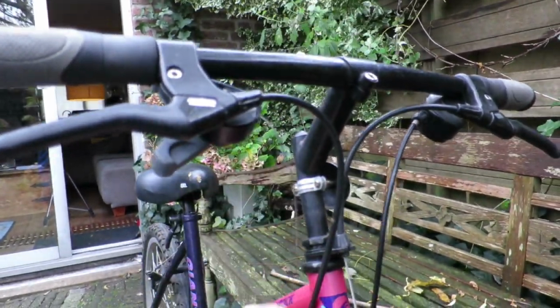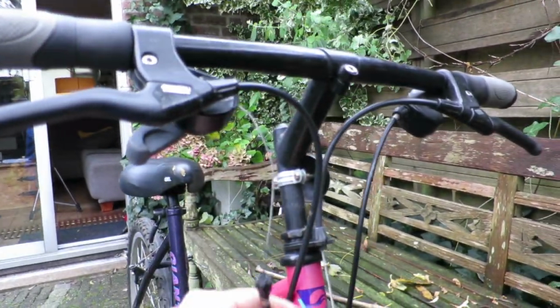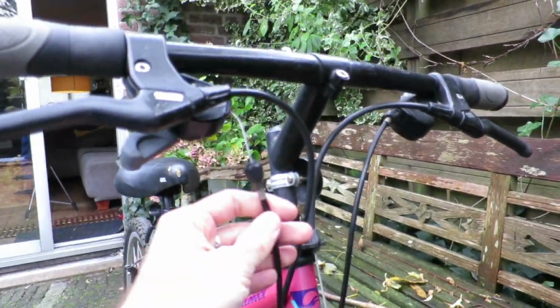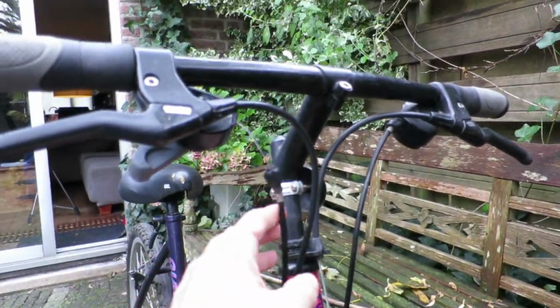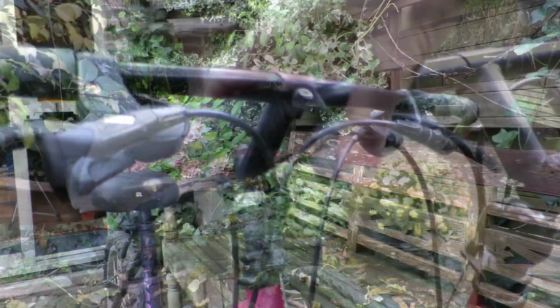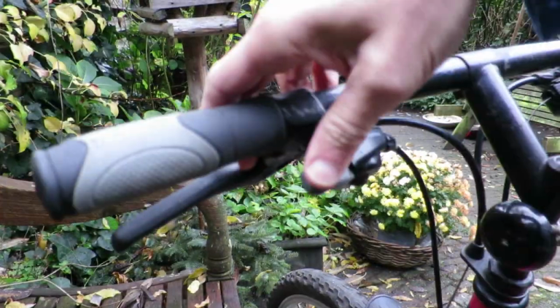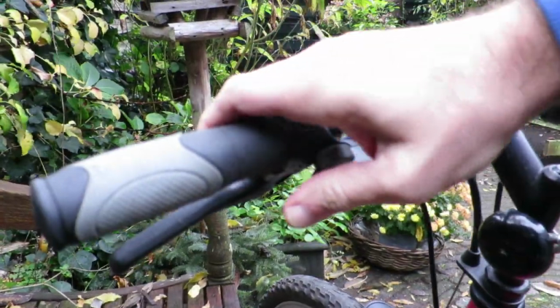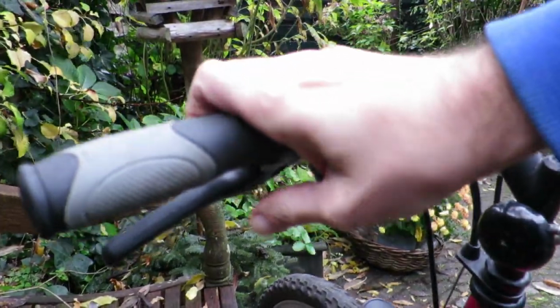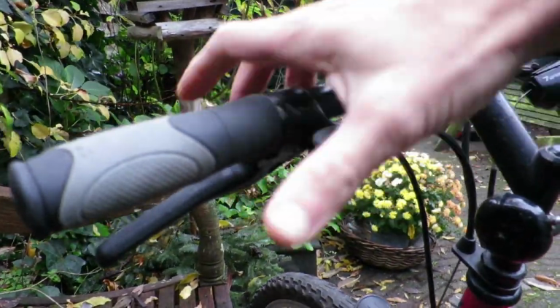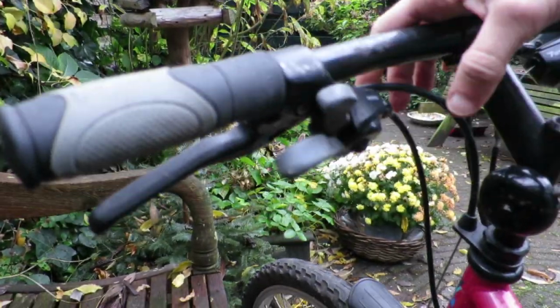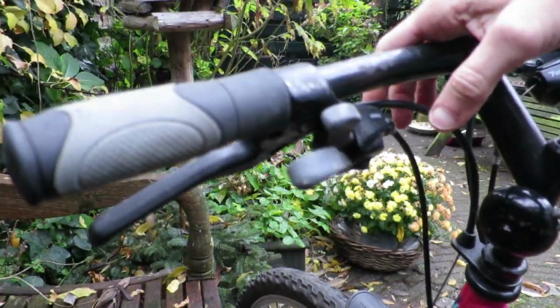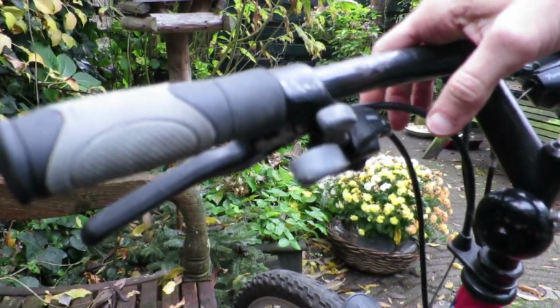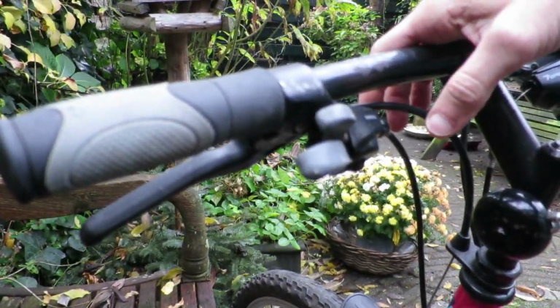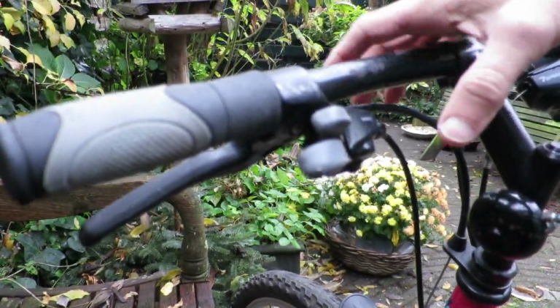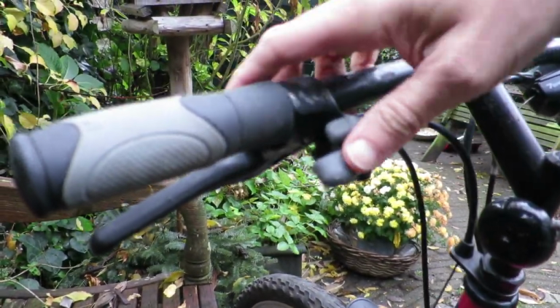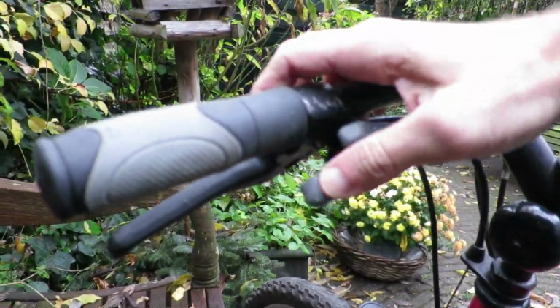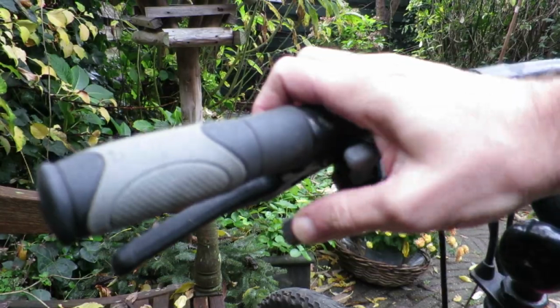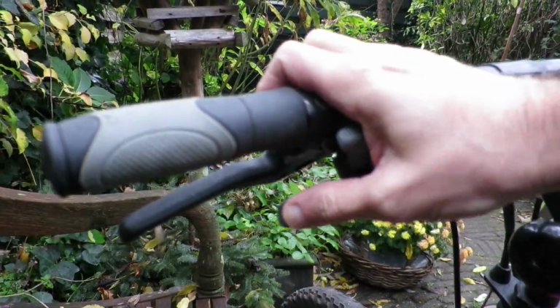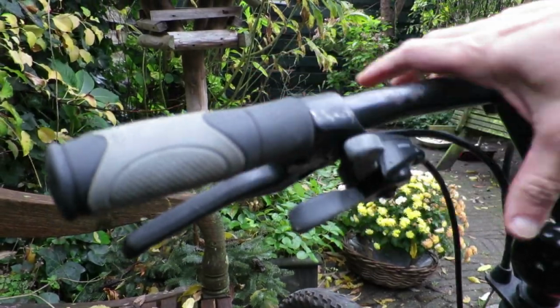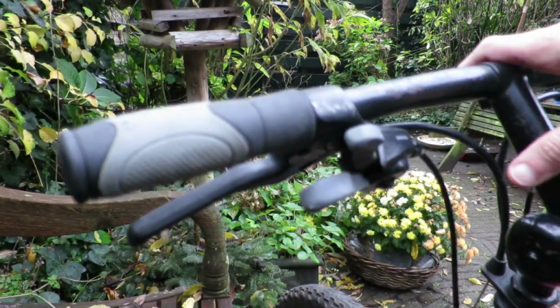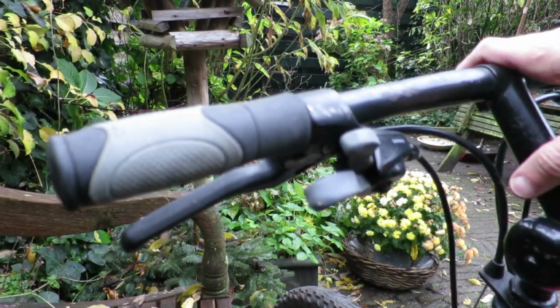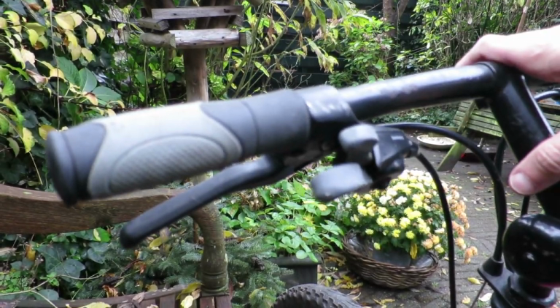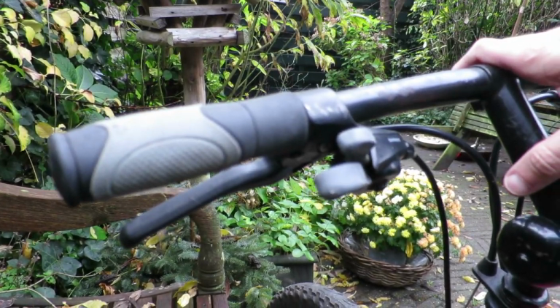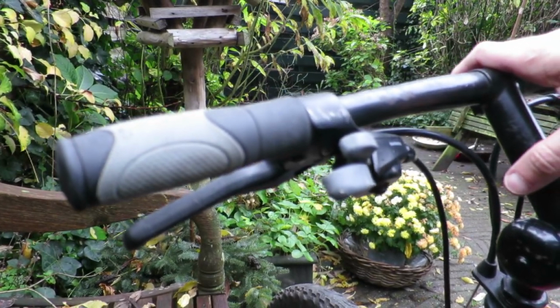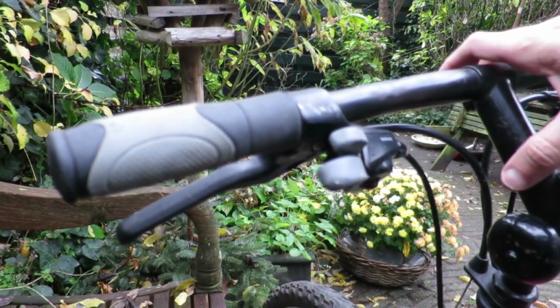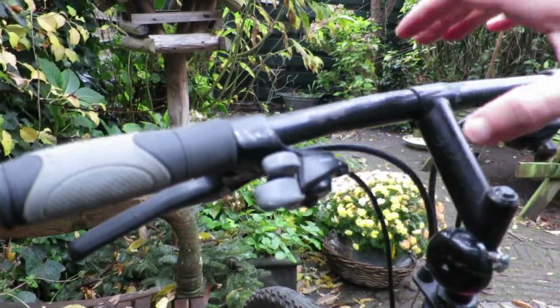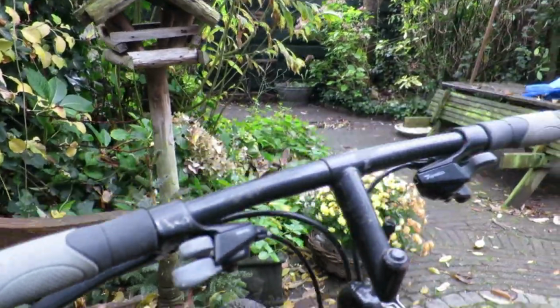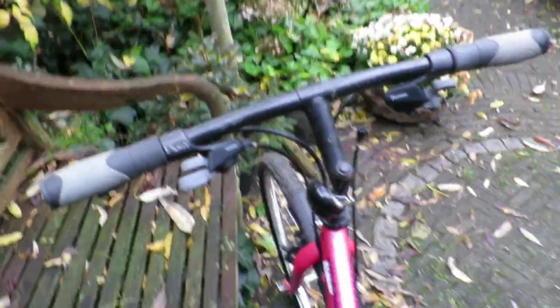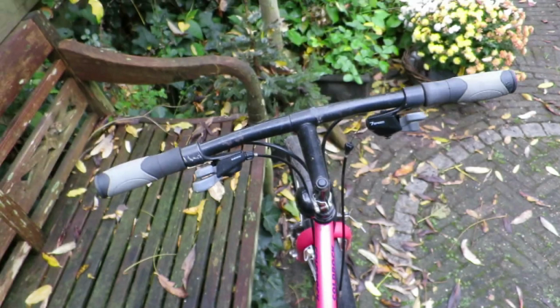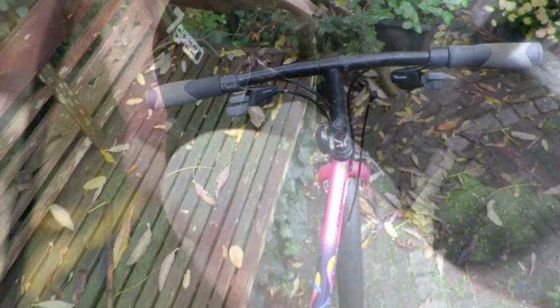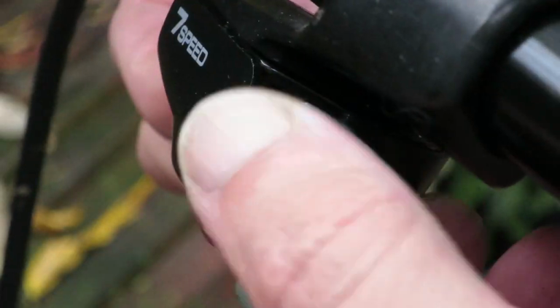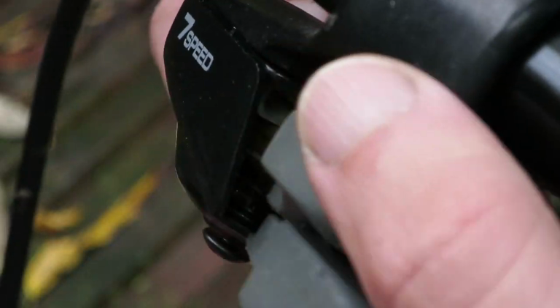This is a 1991 Giant Cold Rock intended for my daughter. The right shifter was actually broken and the left shifter, as you can see, was really gummed up.